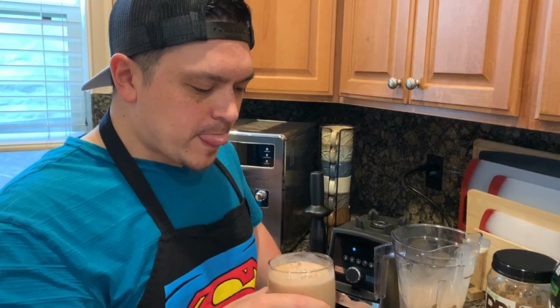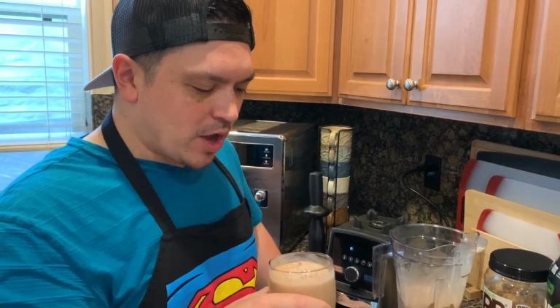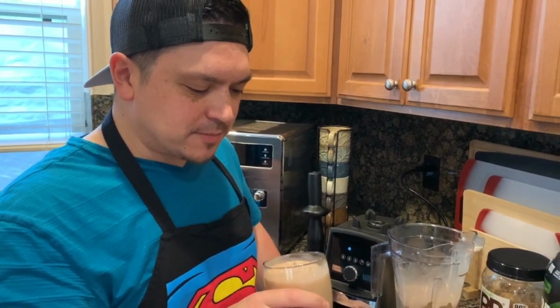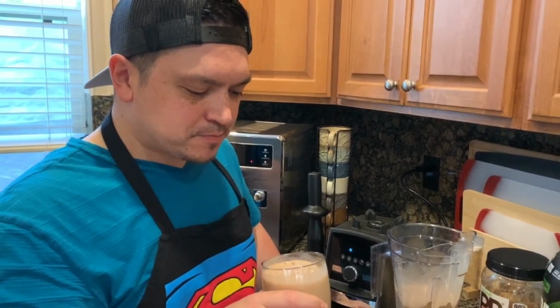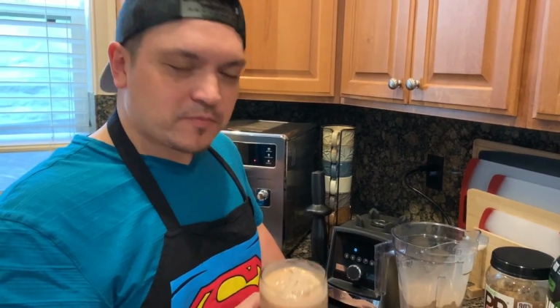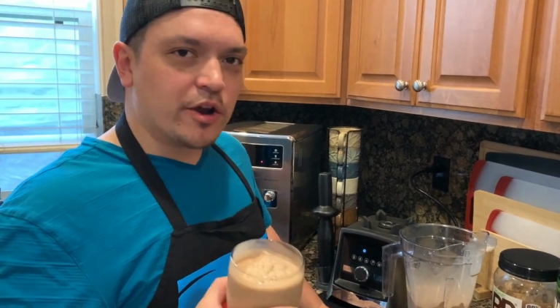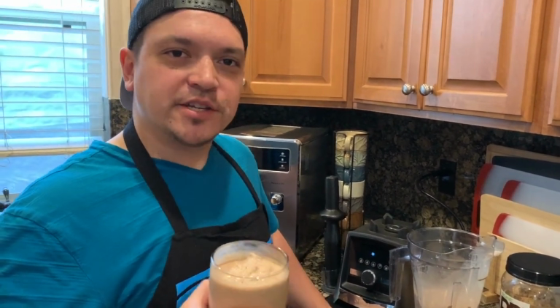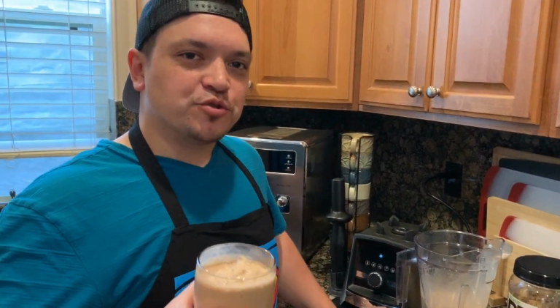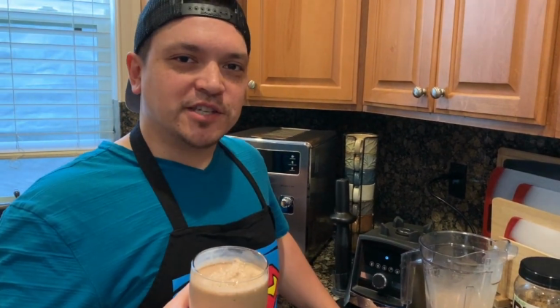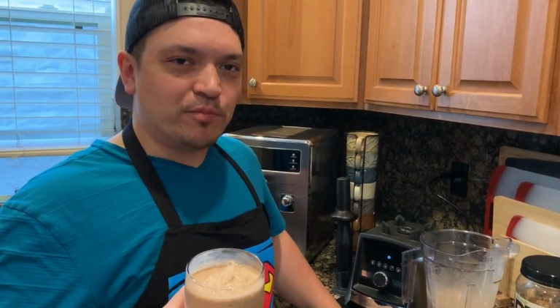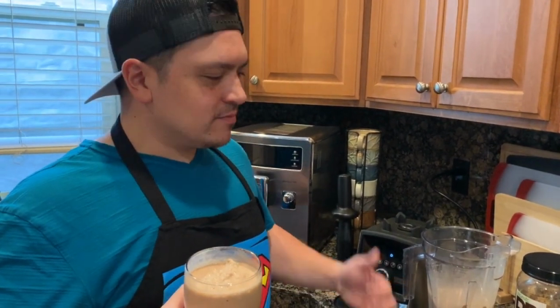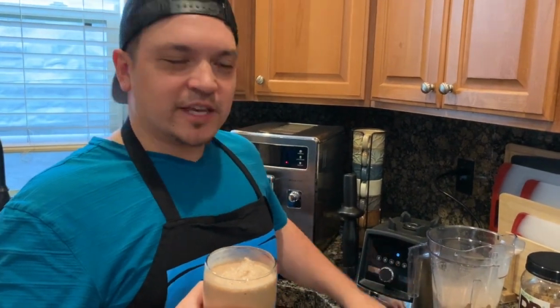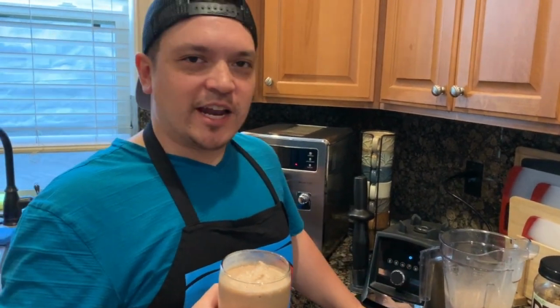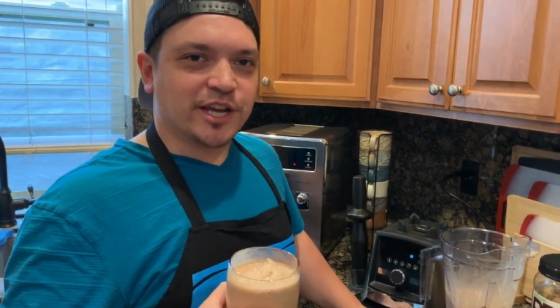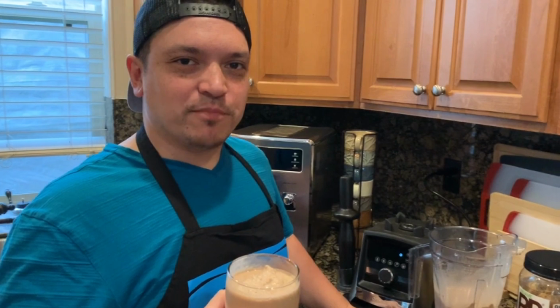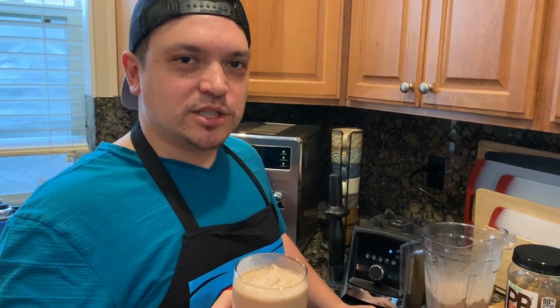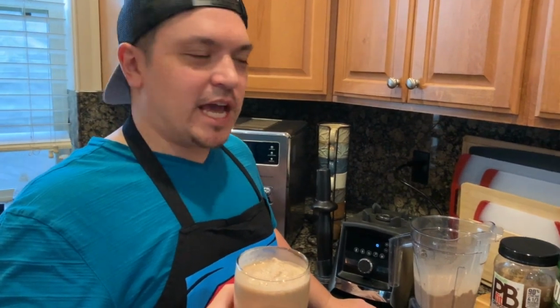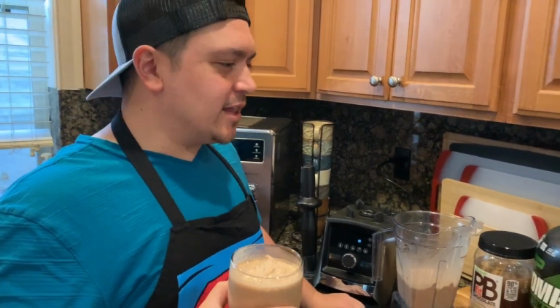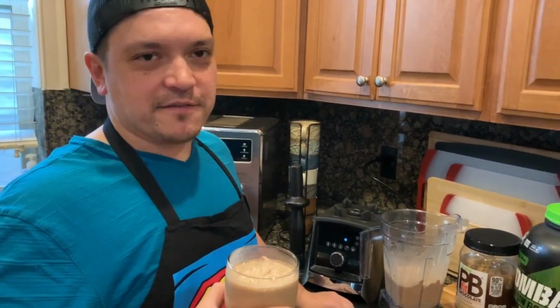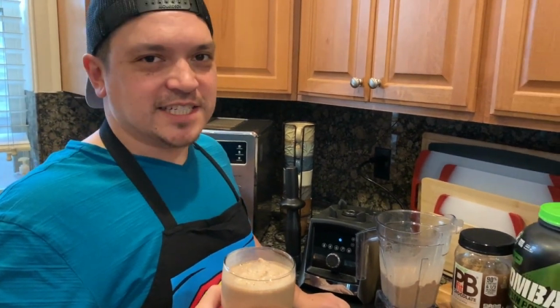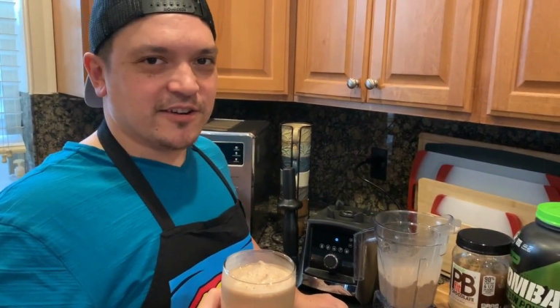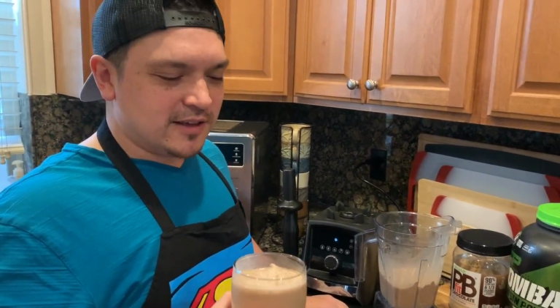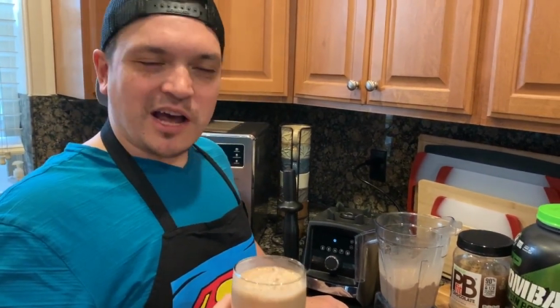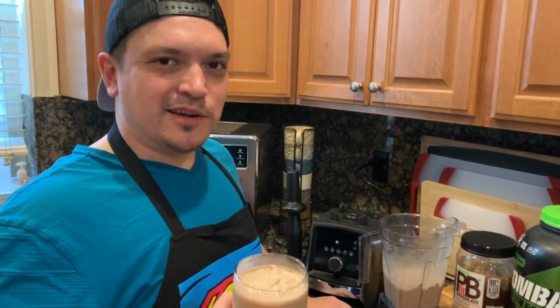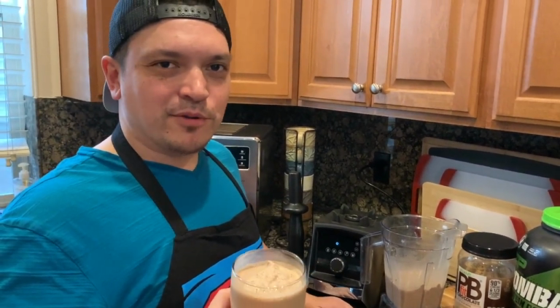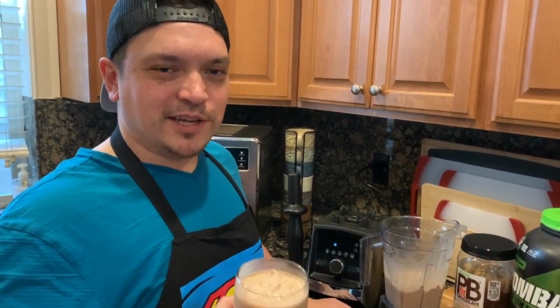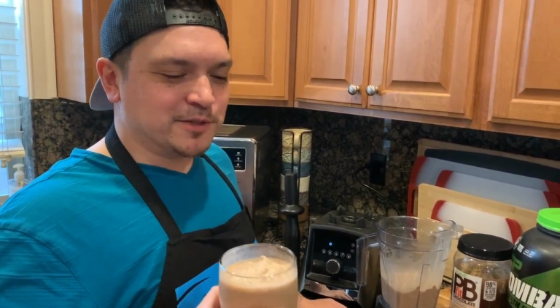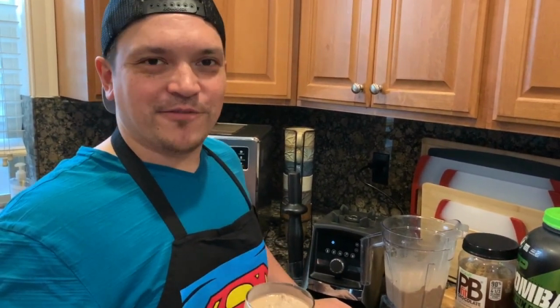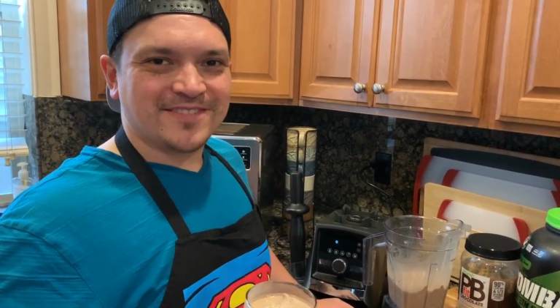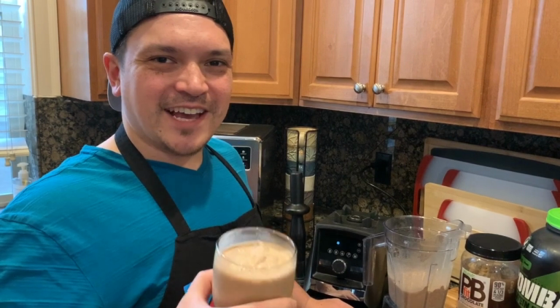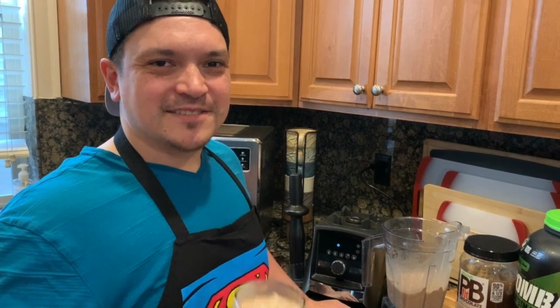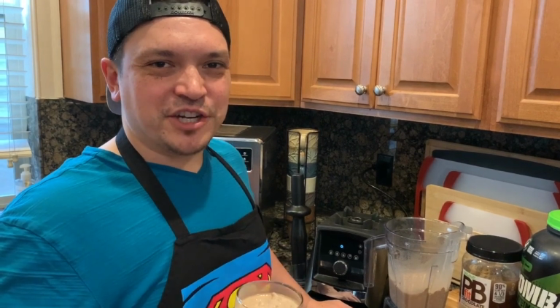Try this at home — it'll give you that extra kick of protein and caffeine together. Chocolate peanut butter protein frappuccino. Cheers!